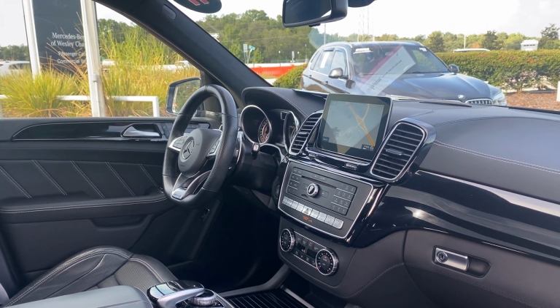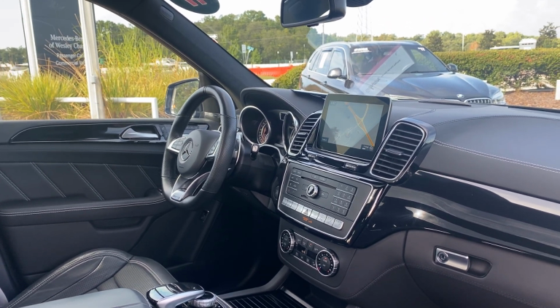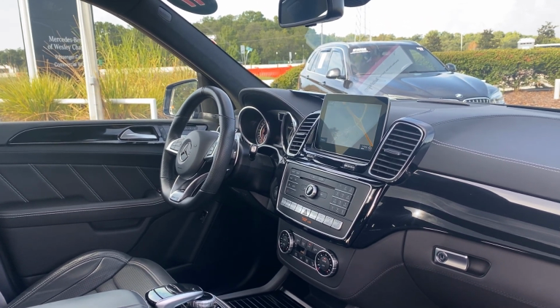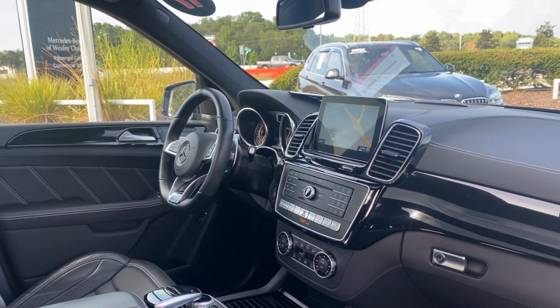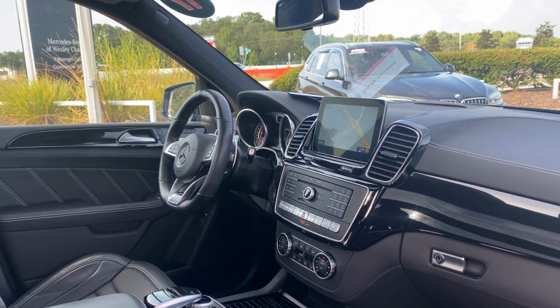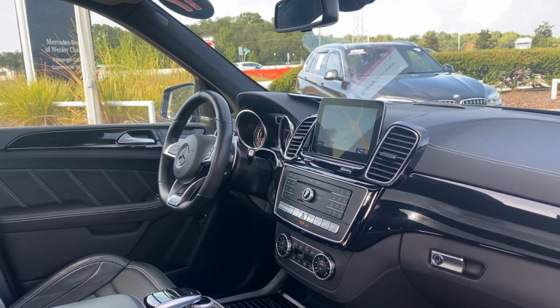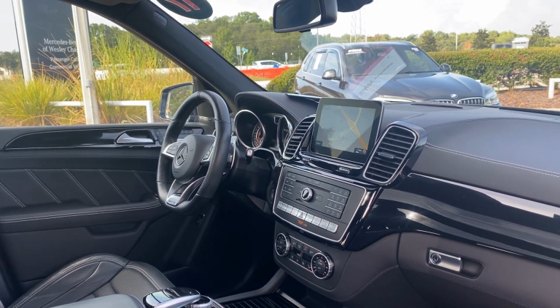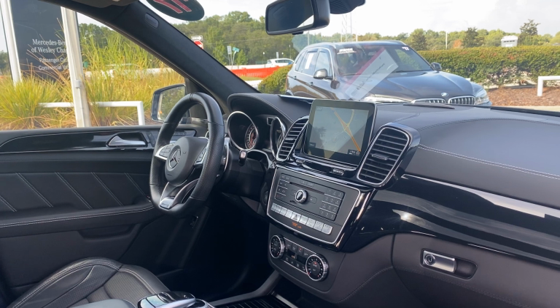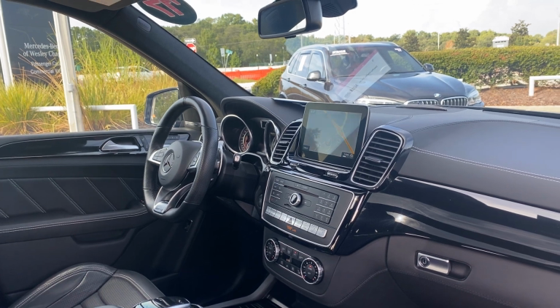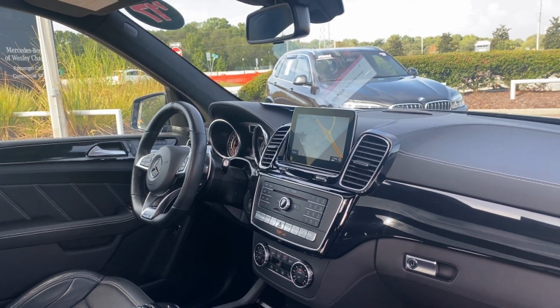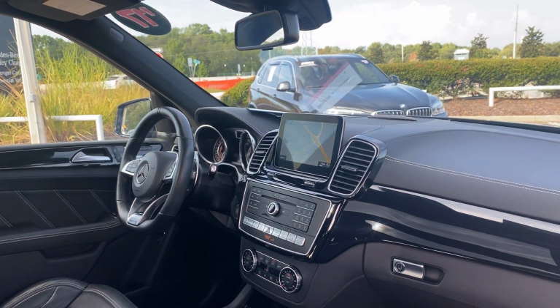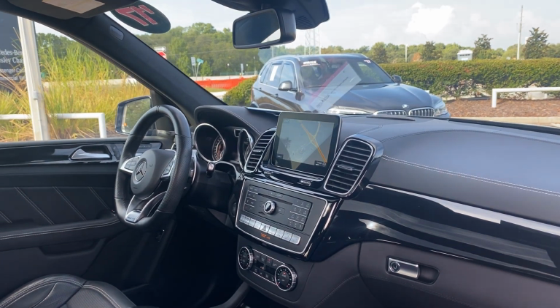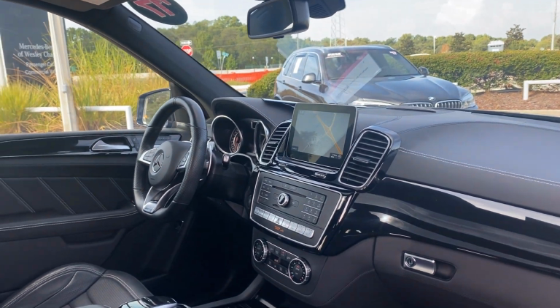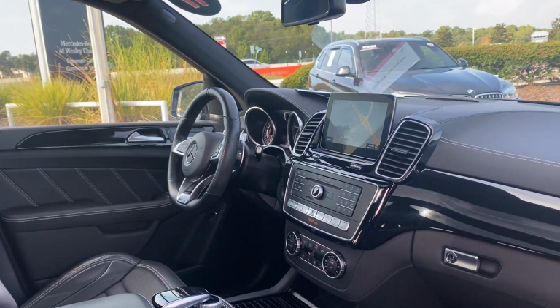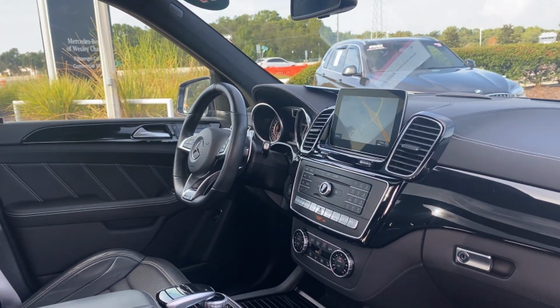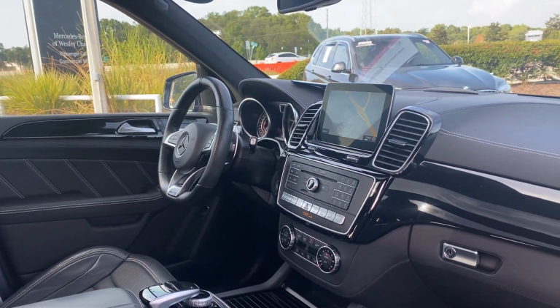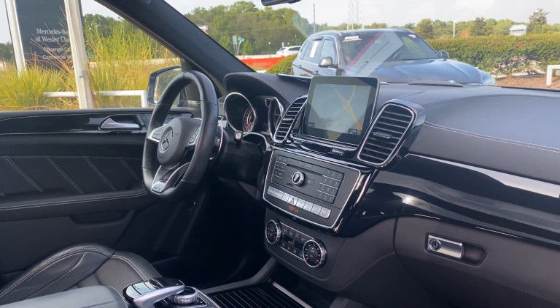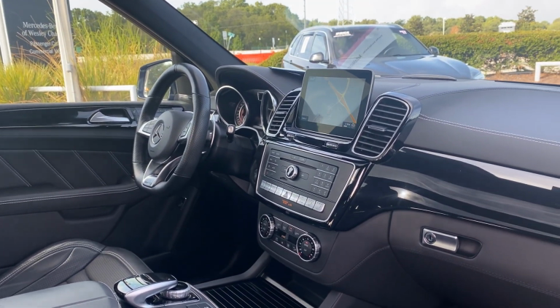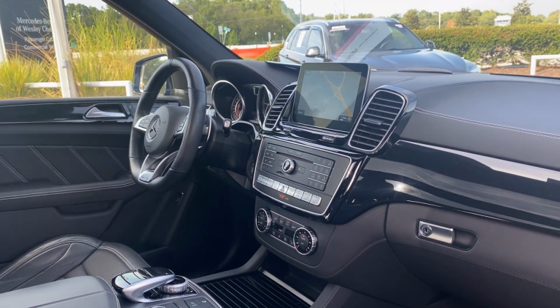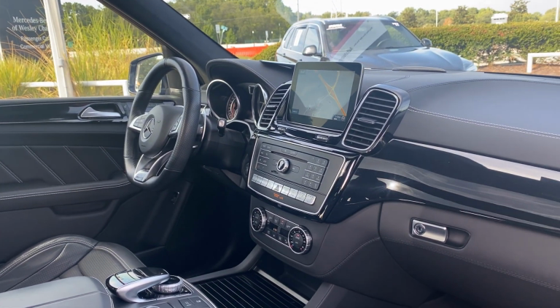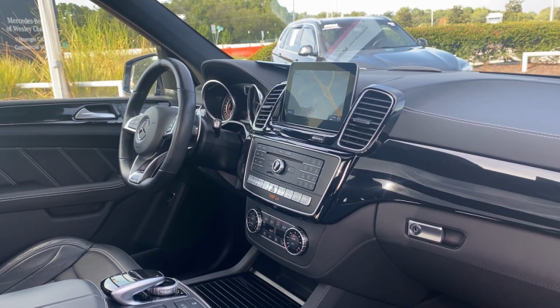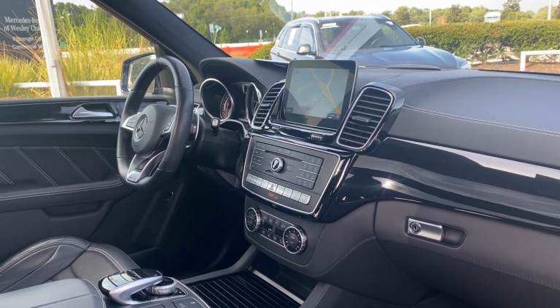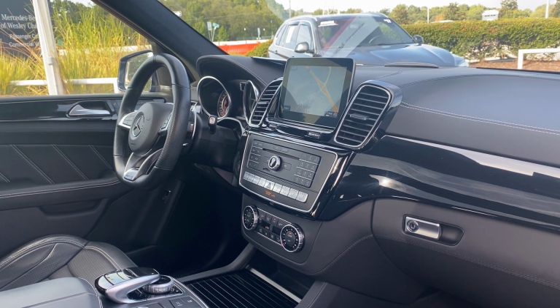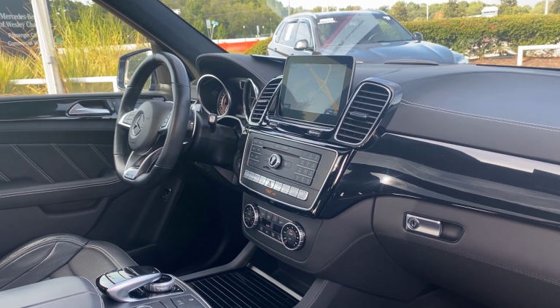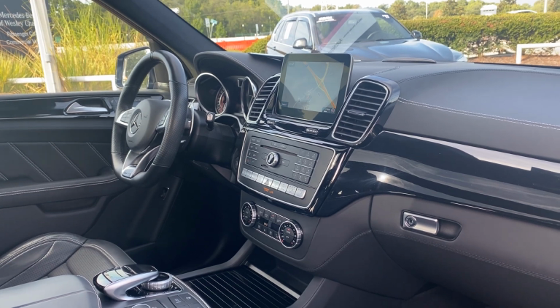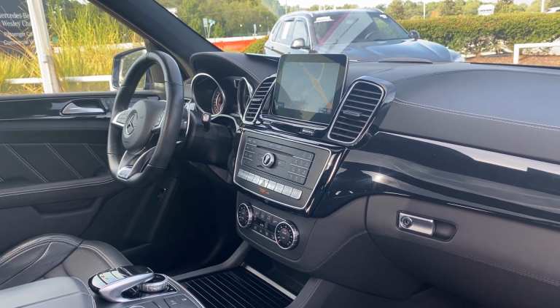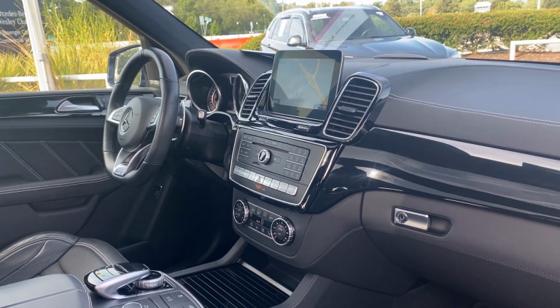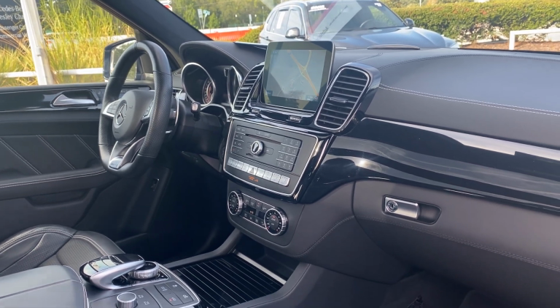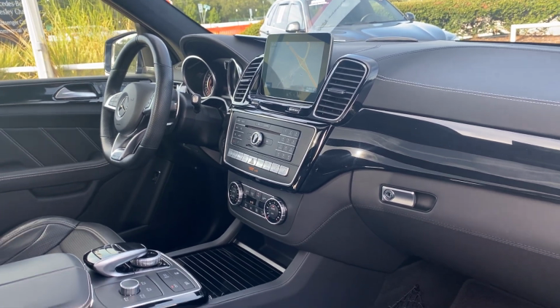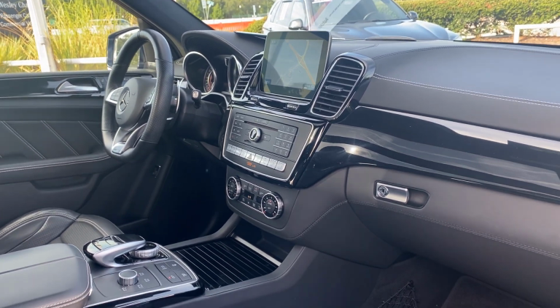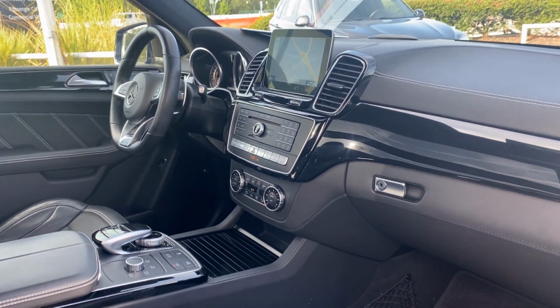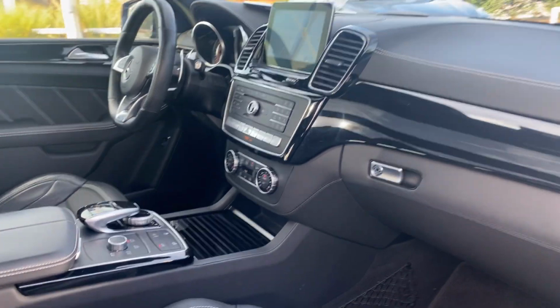Harman Kardon audio, leather-wrapped sports steering wheel, paddle shifters, Bluetooth for your cell phone, navigation, push-button start, CD player, electronic climate control, satellite radio.